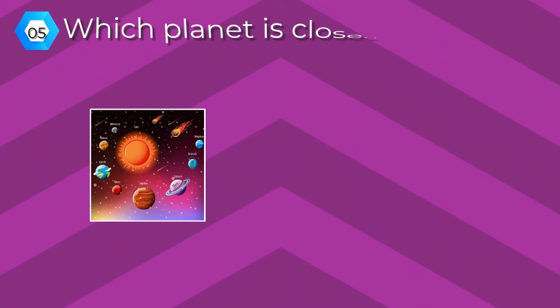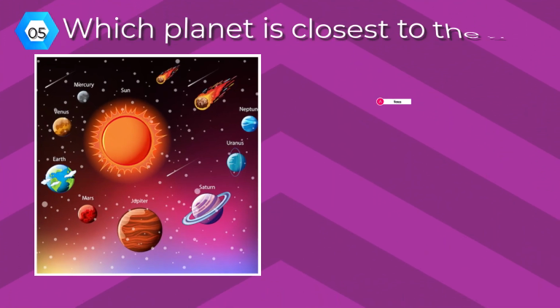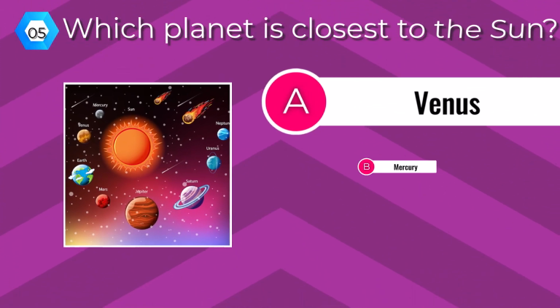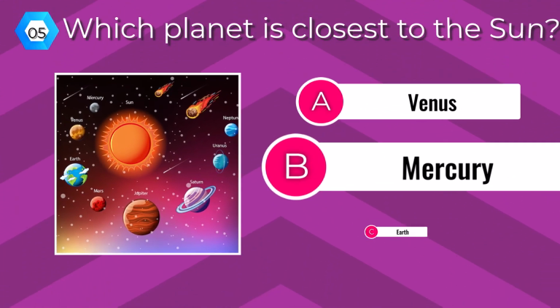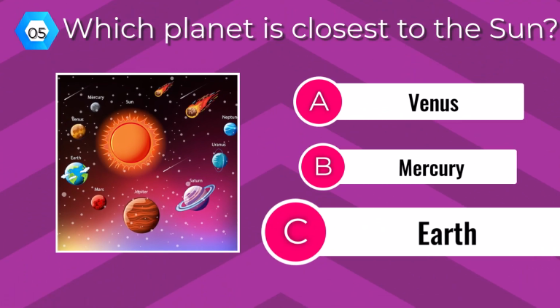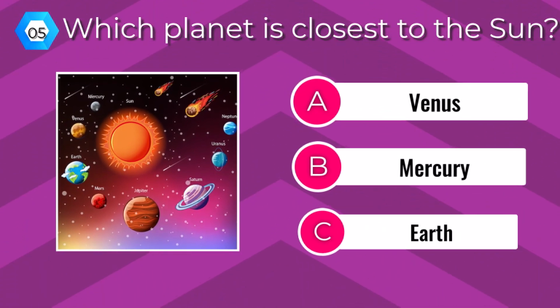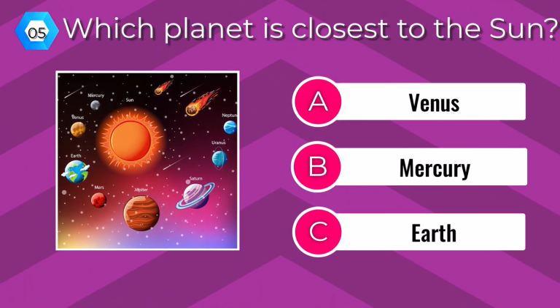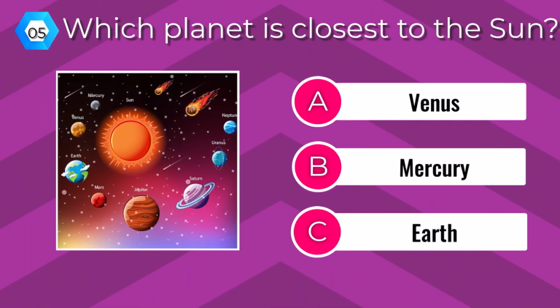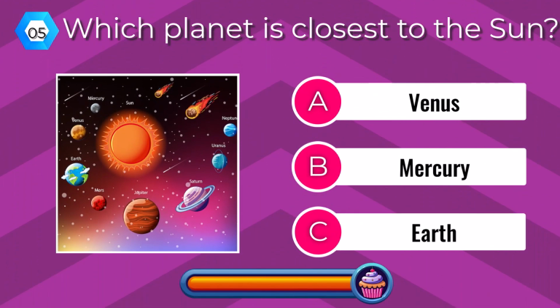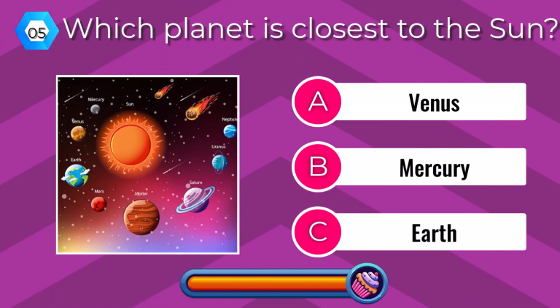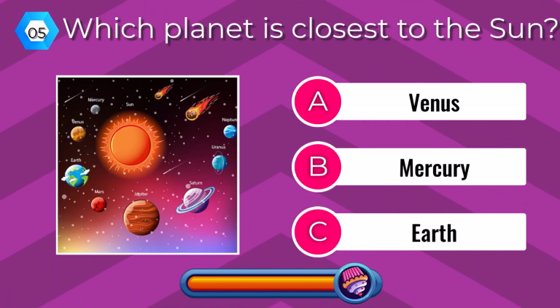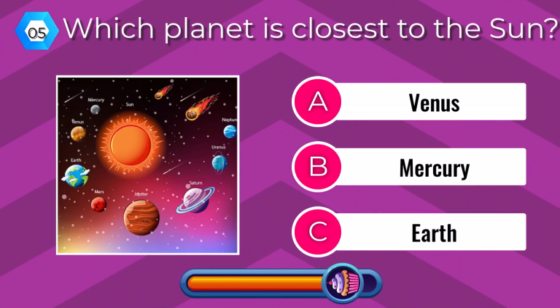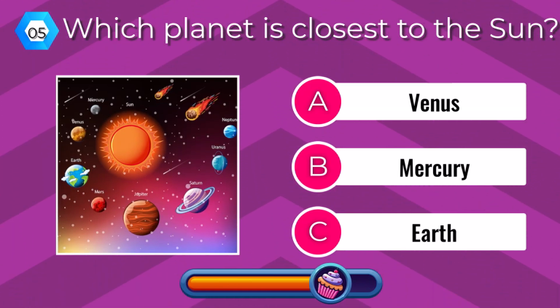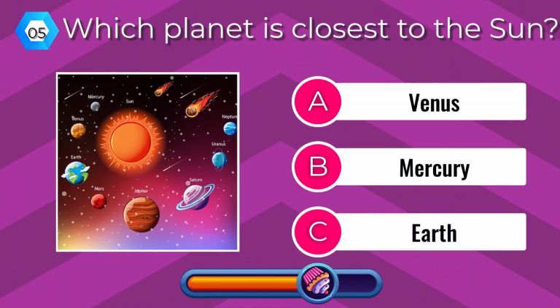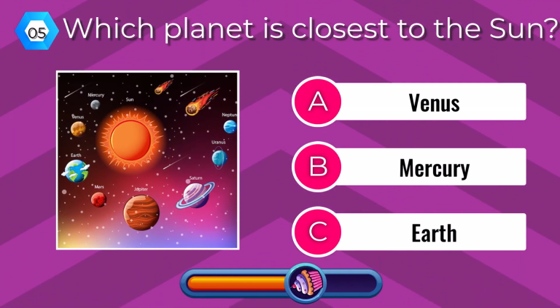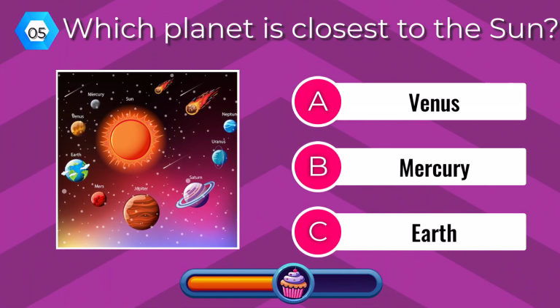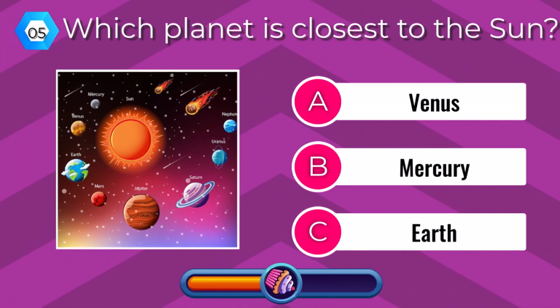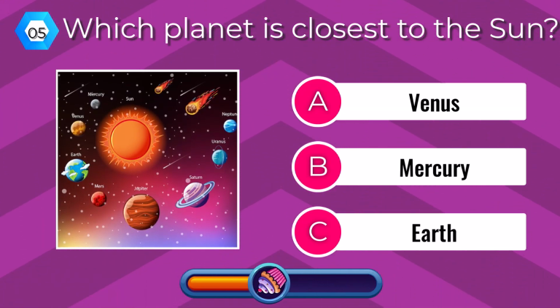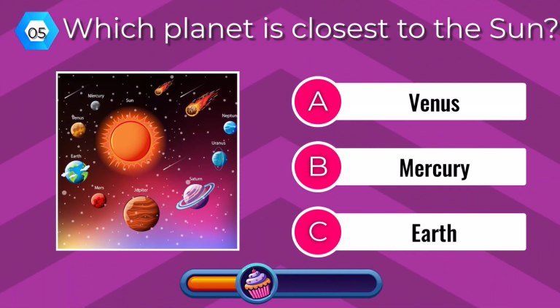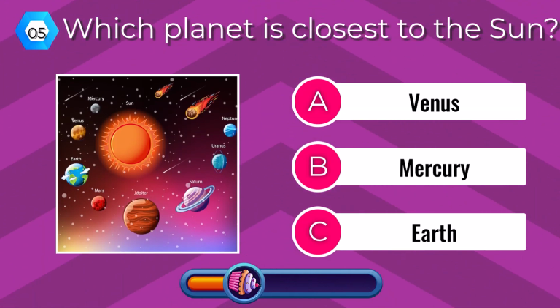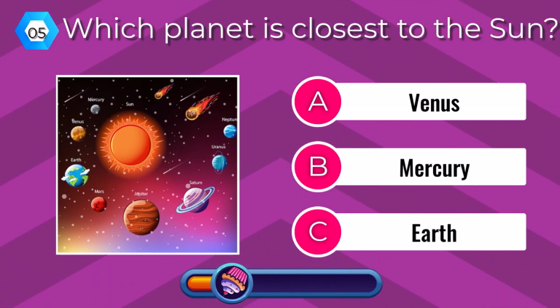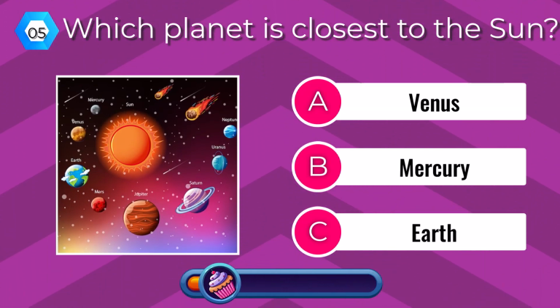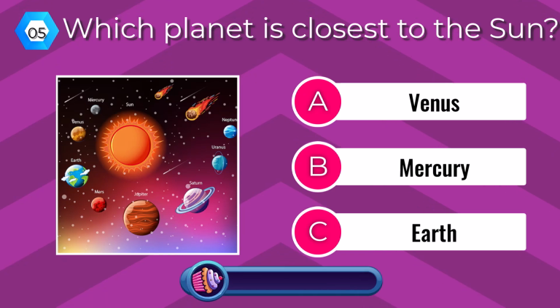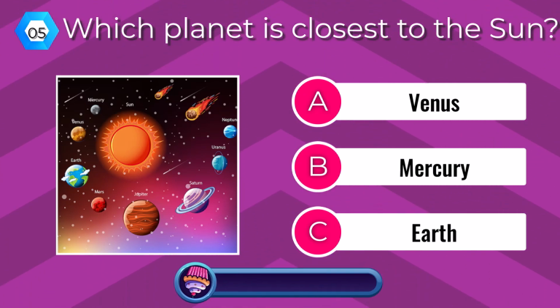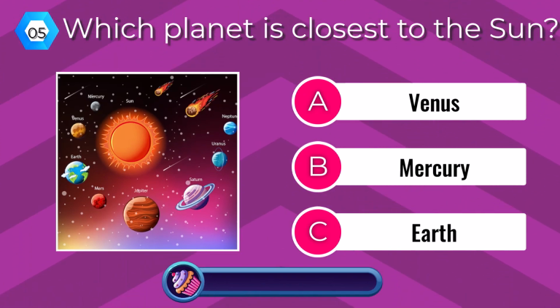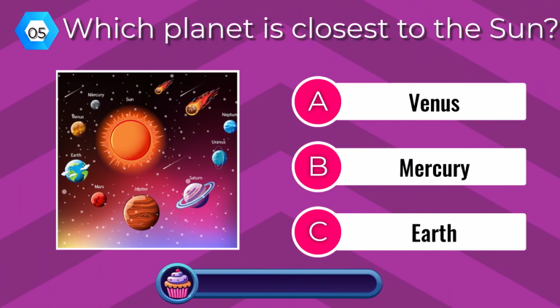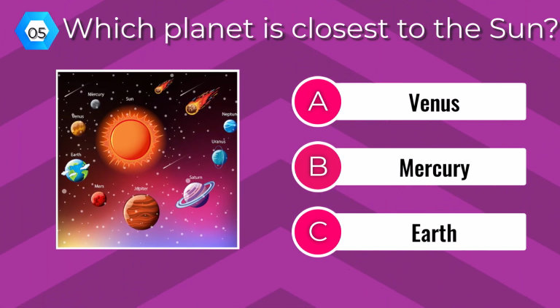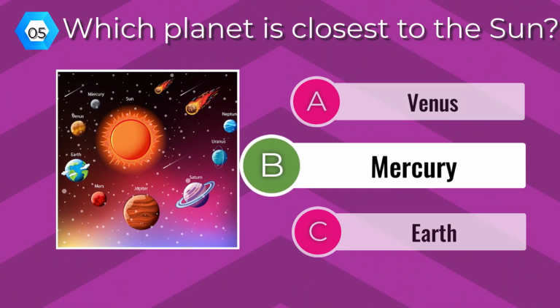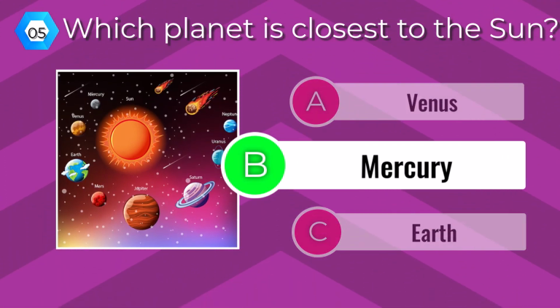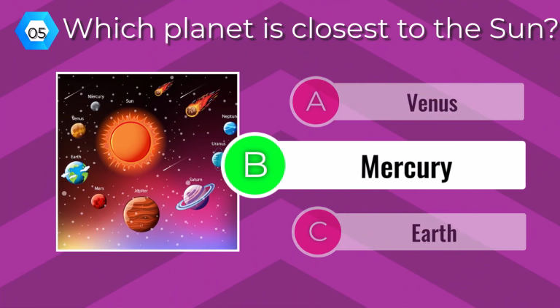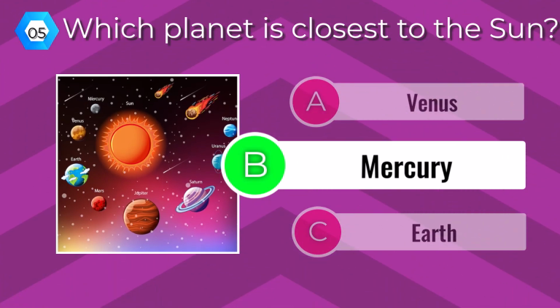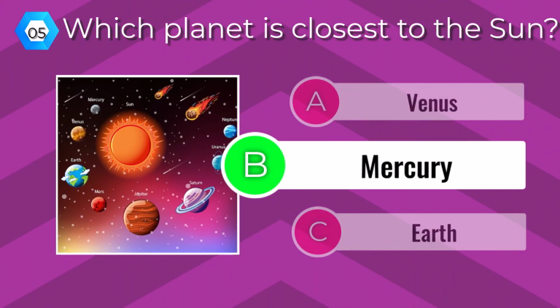Which planet is closest to the Sun? Mercury.